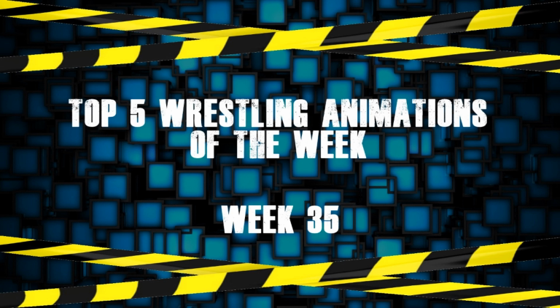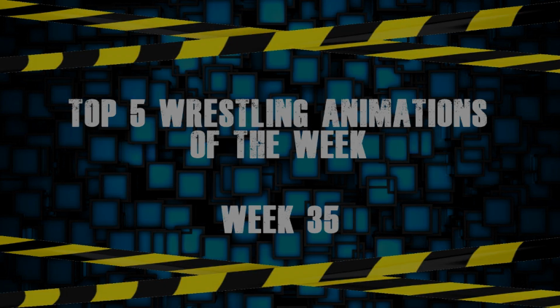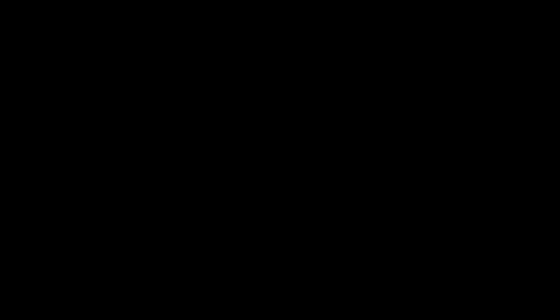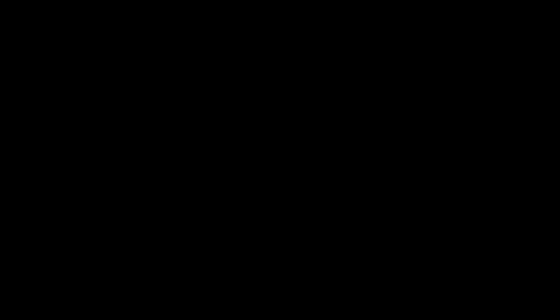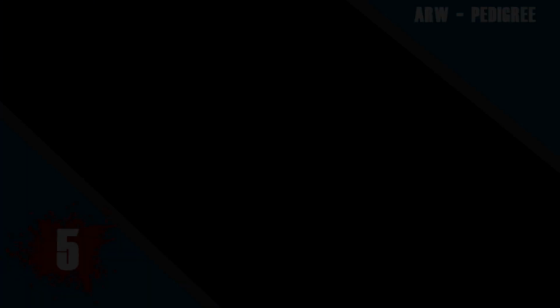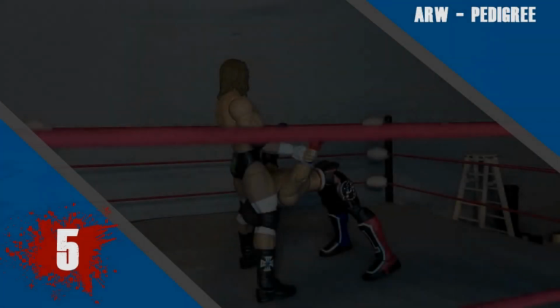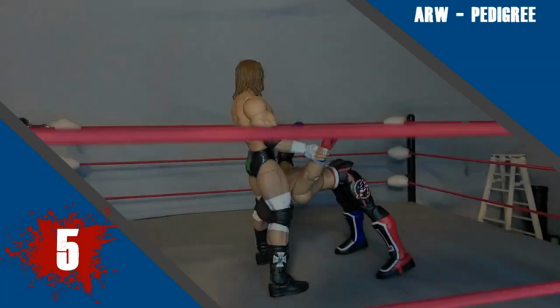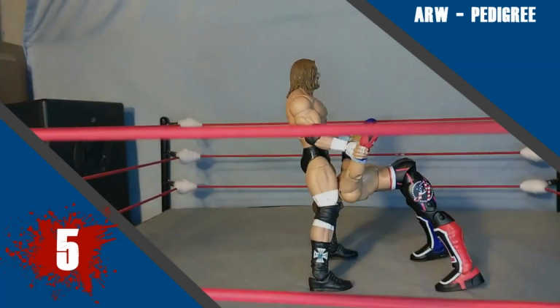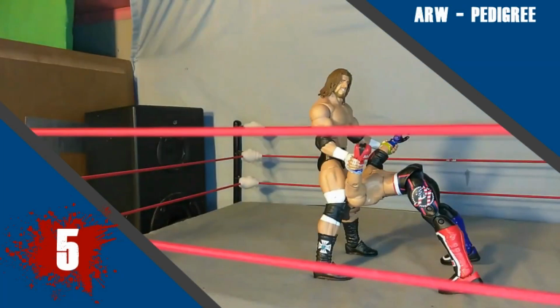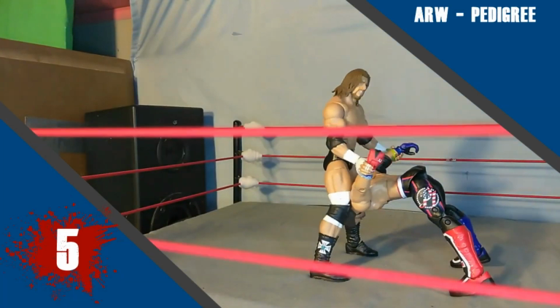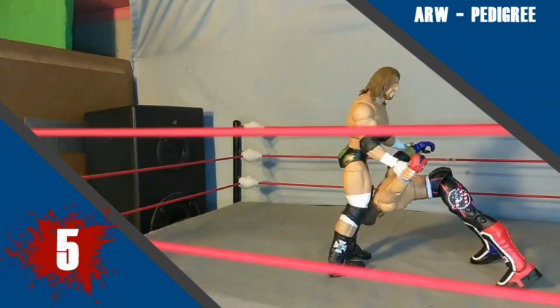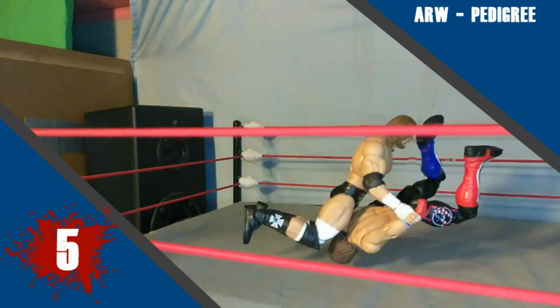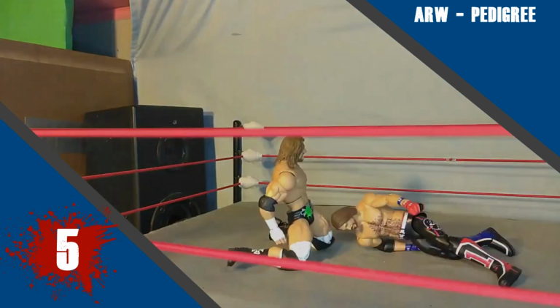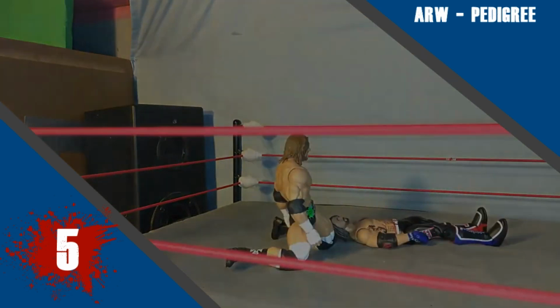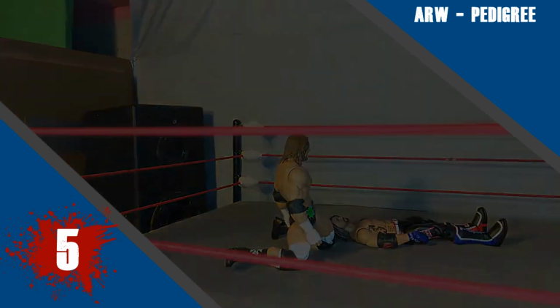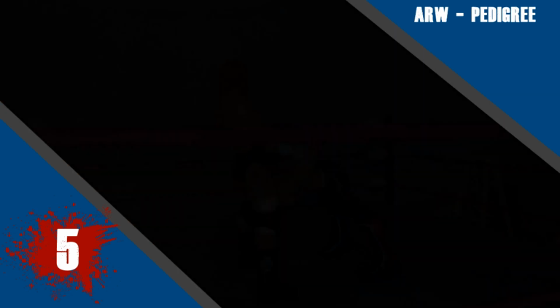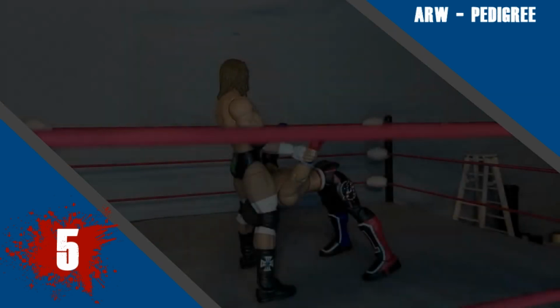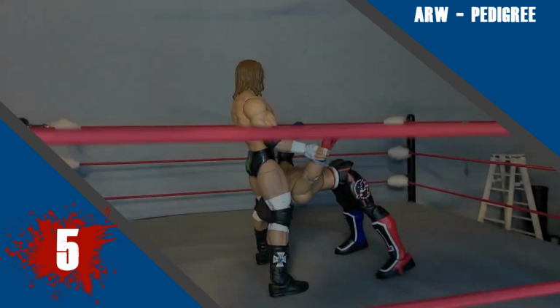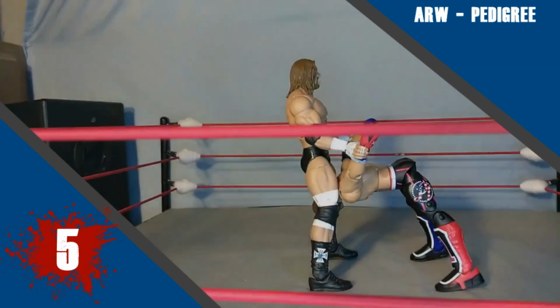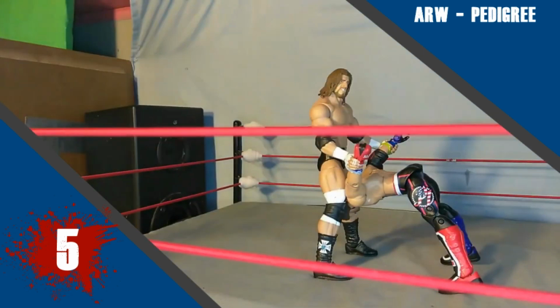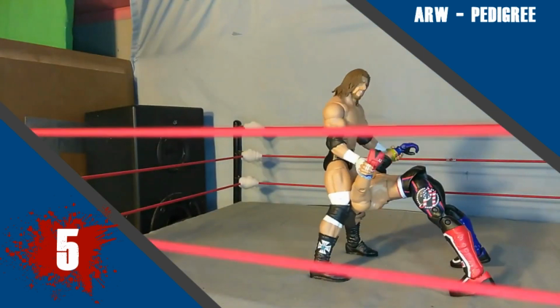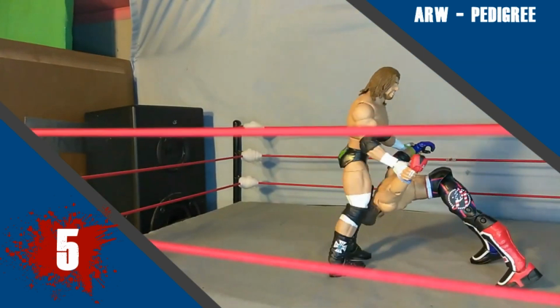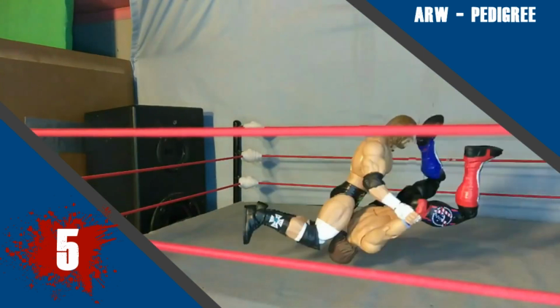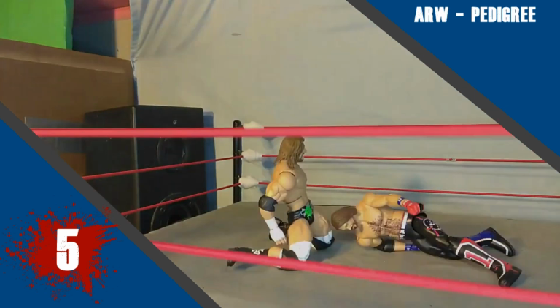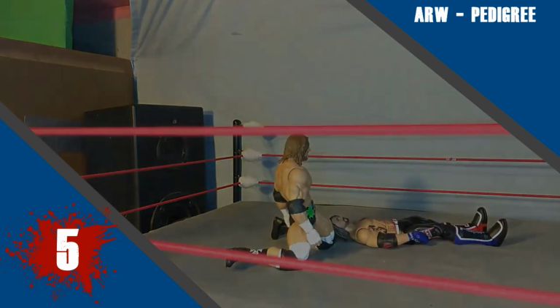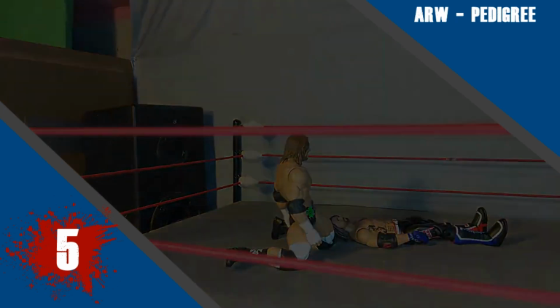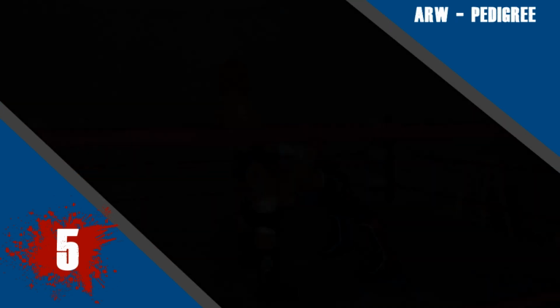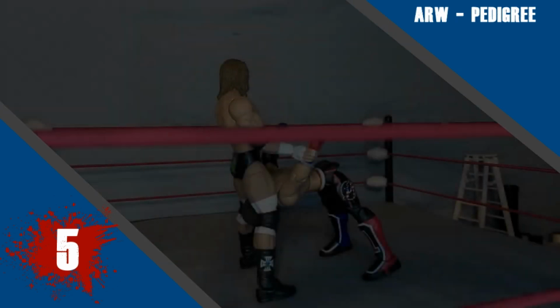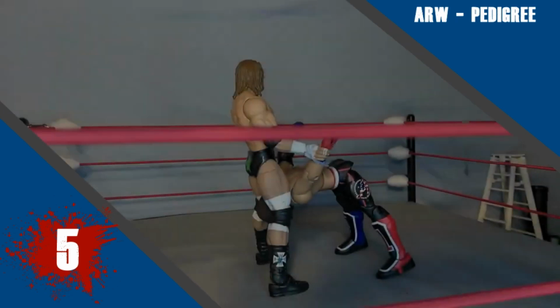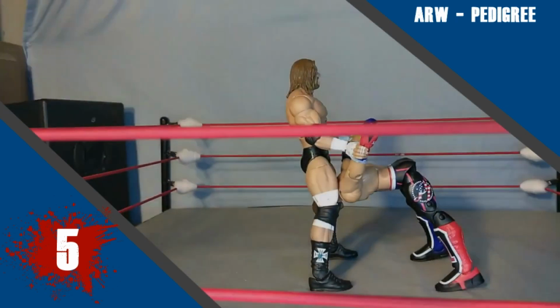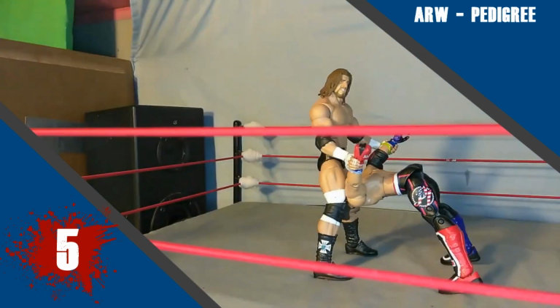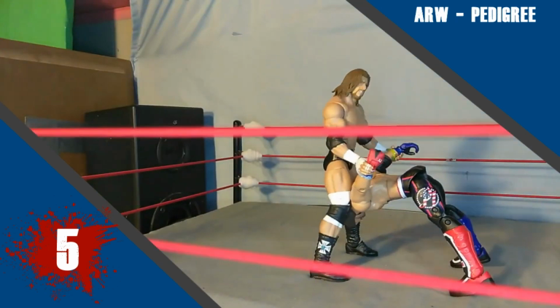Jumping straight in with my number 5, and that is ARW with his Pedigree. So this was really smooth but also quite stiff. The string and shadows were very visible in a few frames, but overall one of your best. I did really like it.